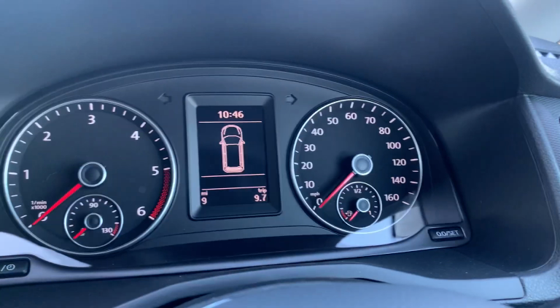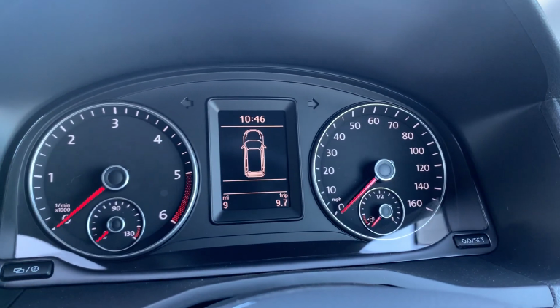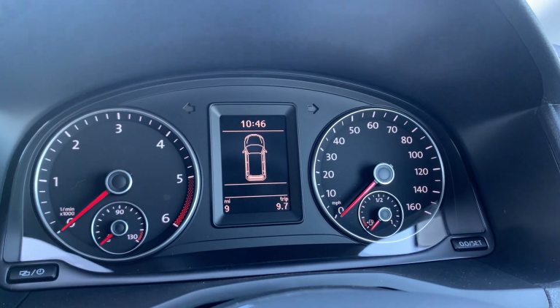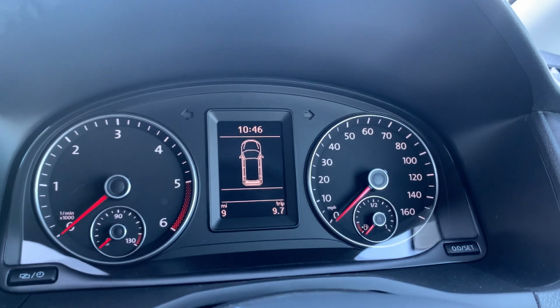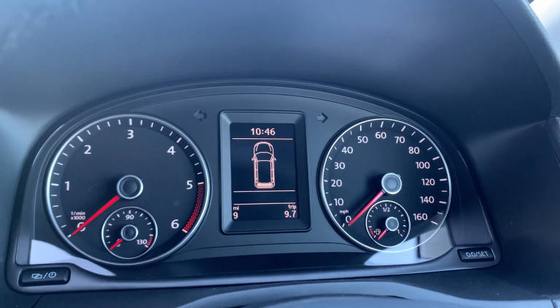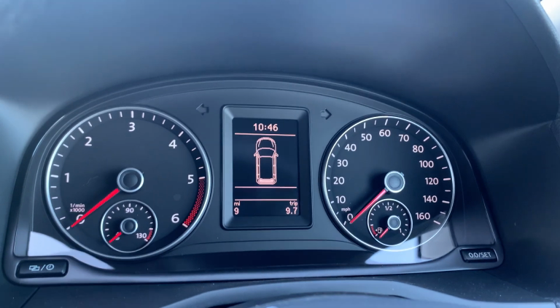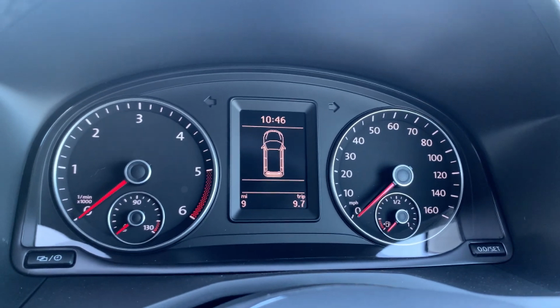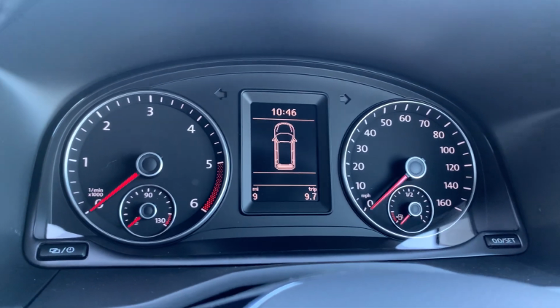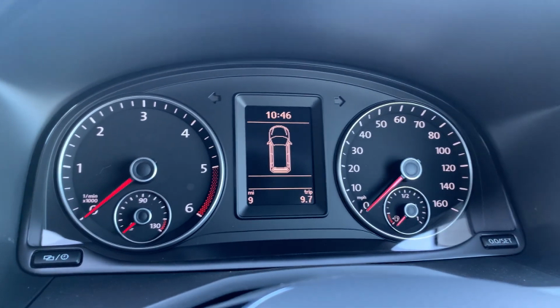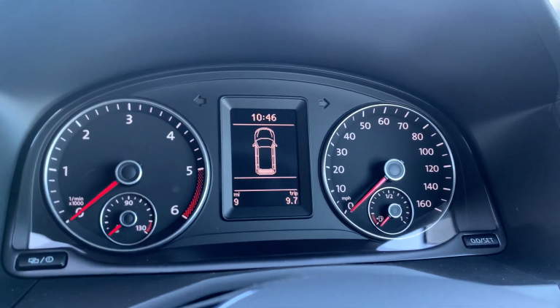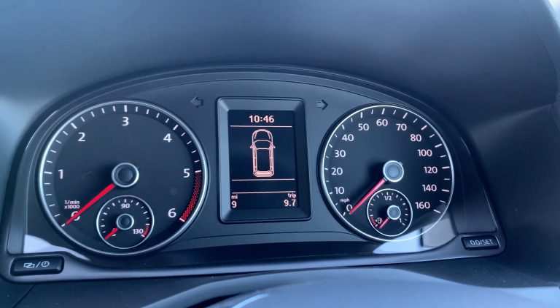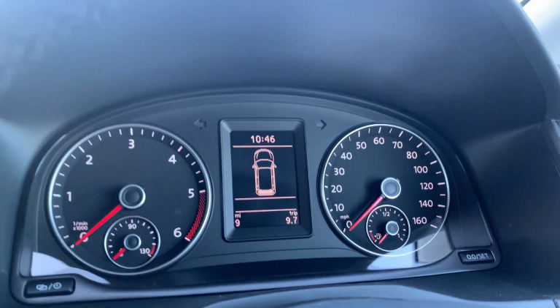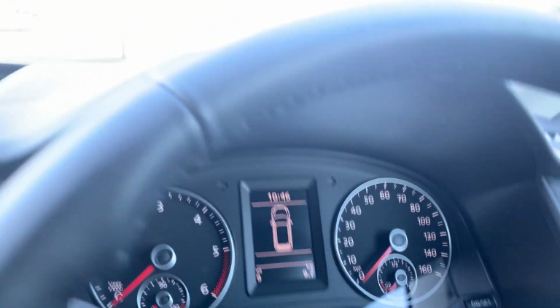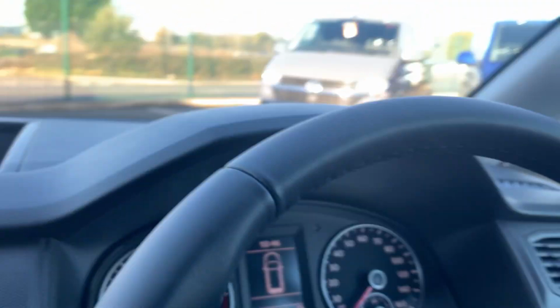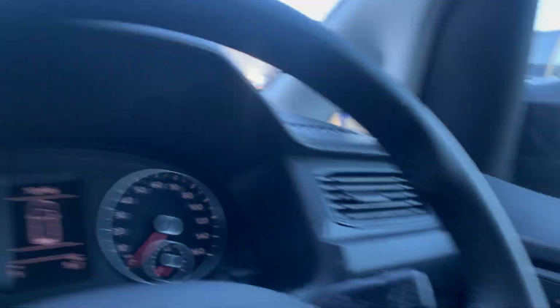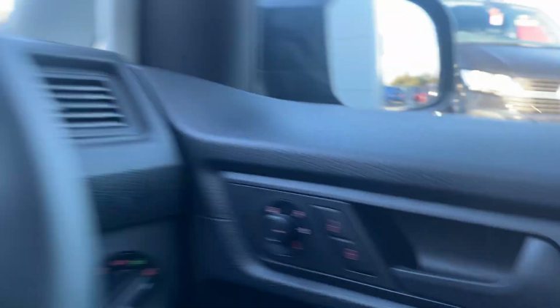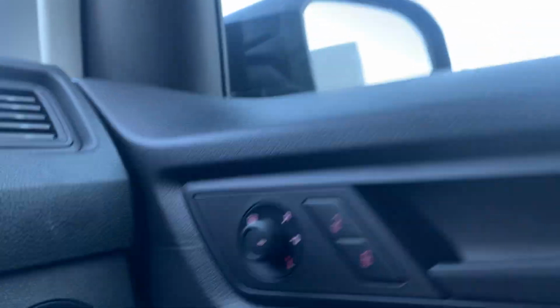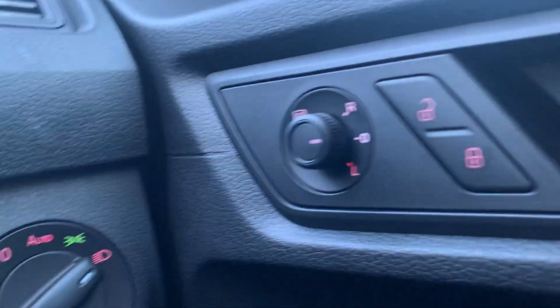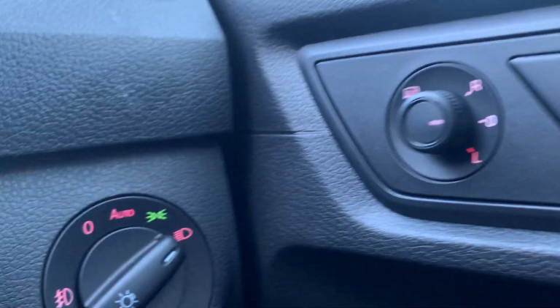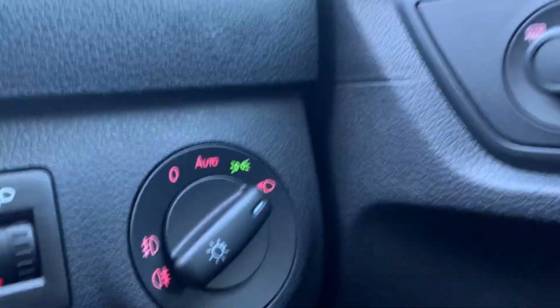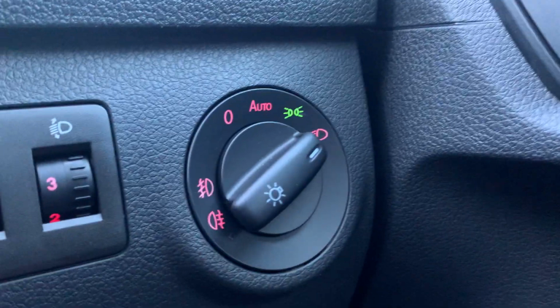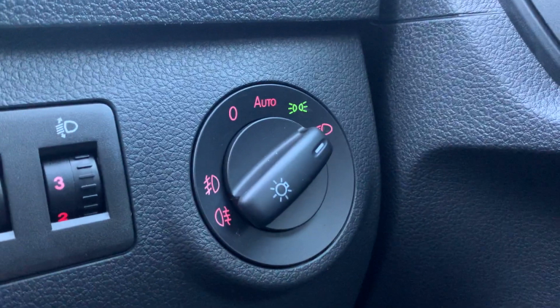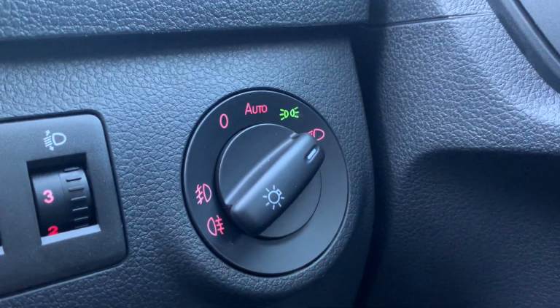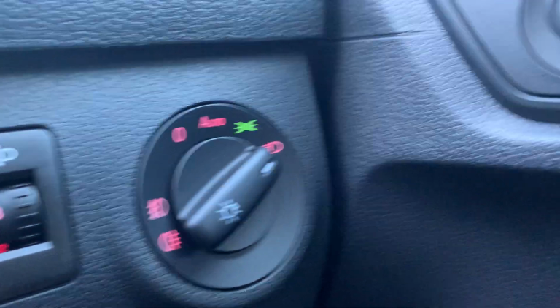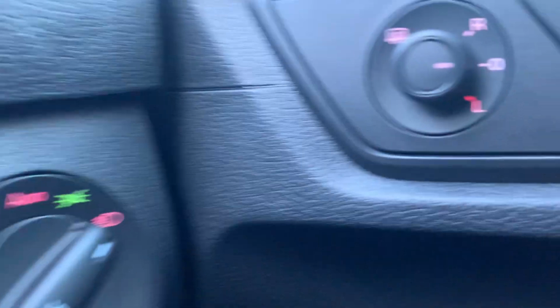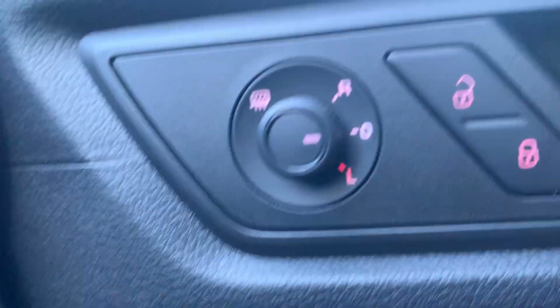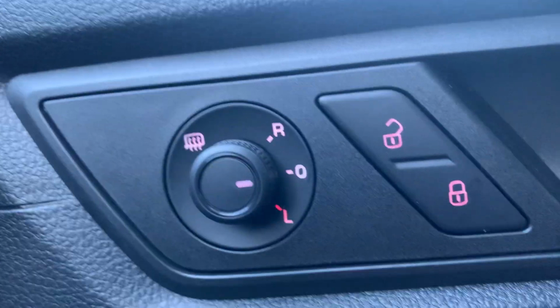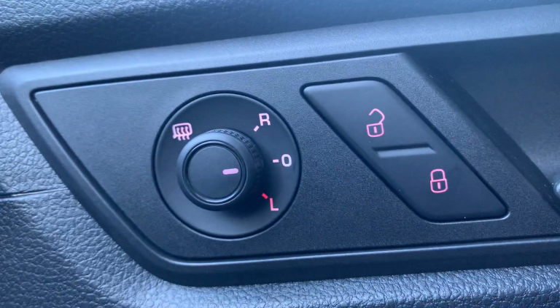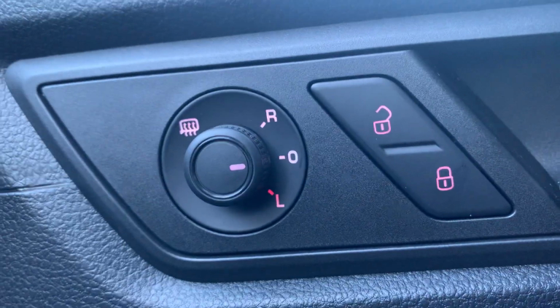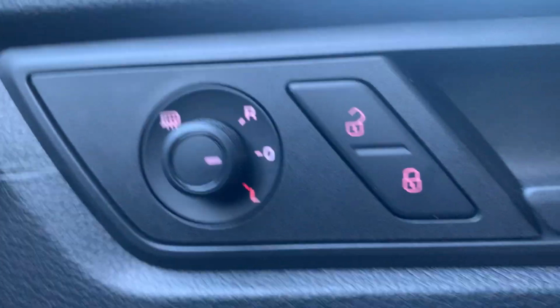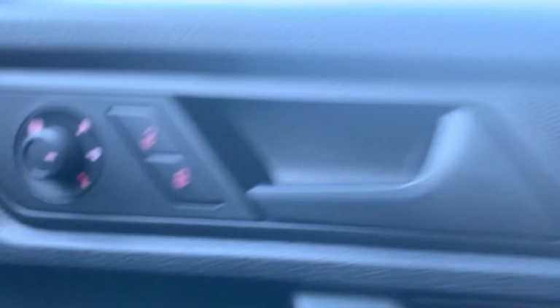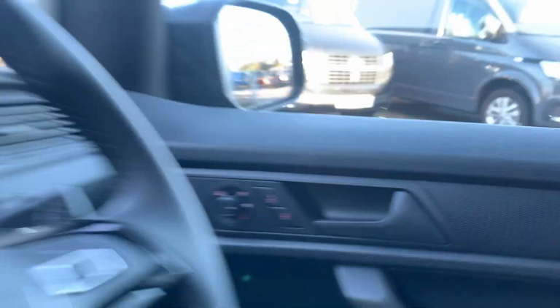This vehicle has just 9 miles on the clock — it is a delivery mileage vehicle. You do have automatic headlights and automatic wipers, as well as a heated wing mirror just there as well.